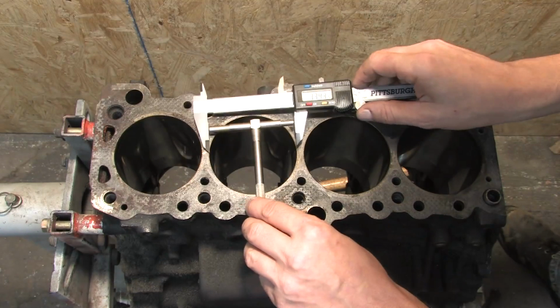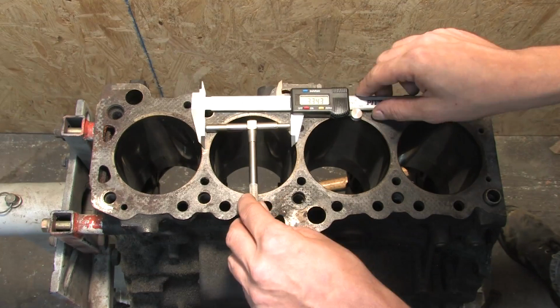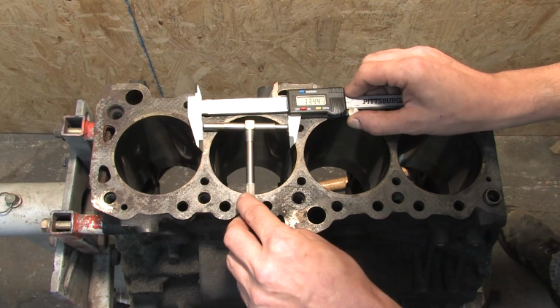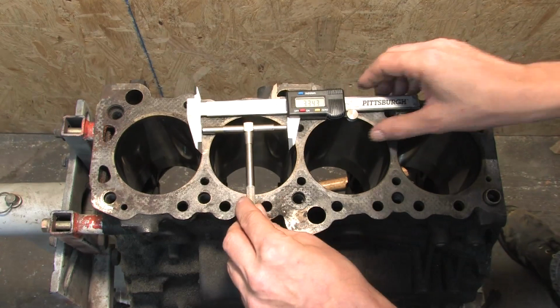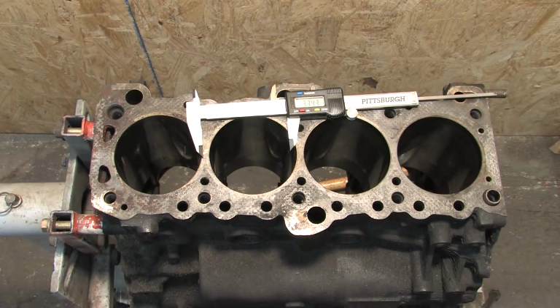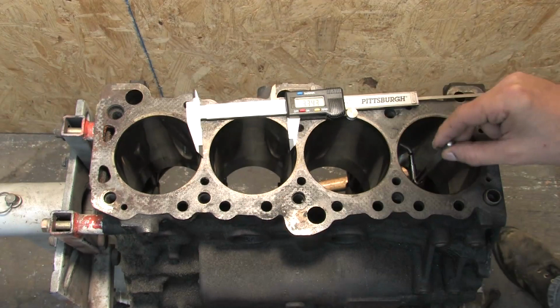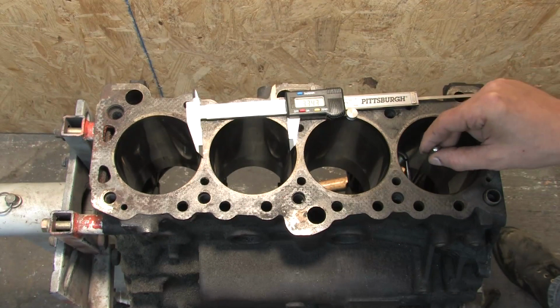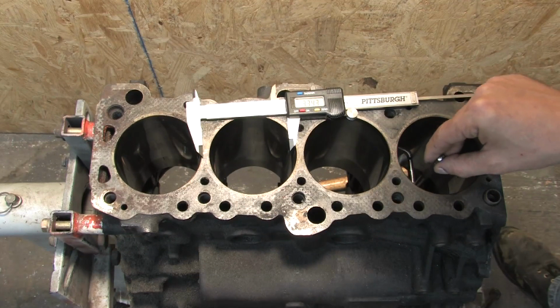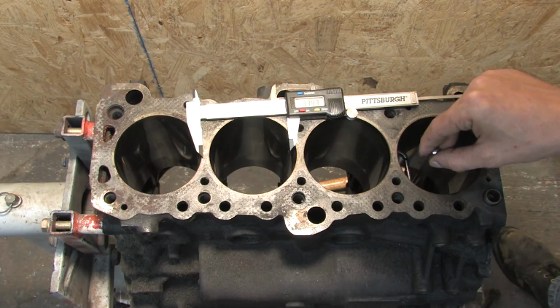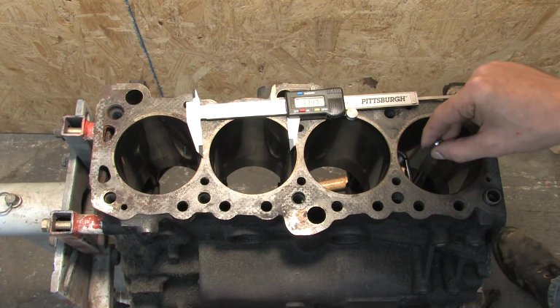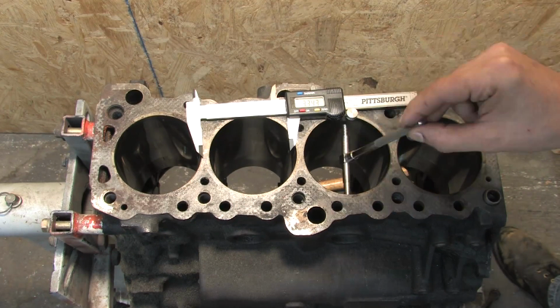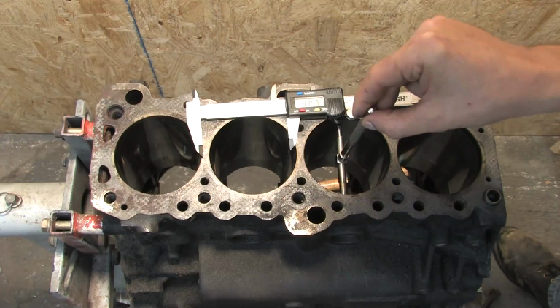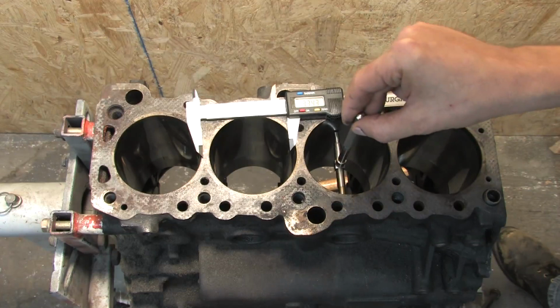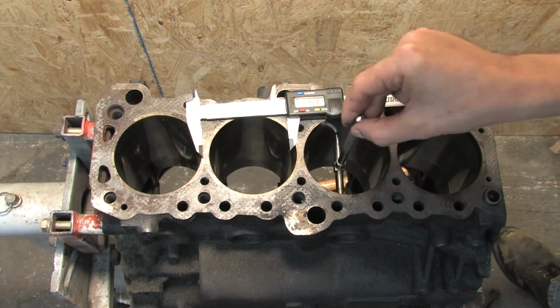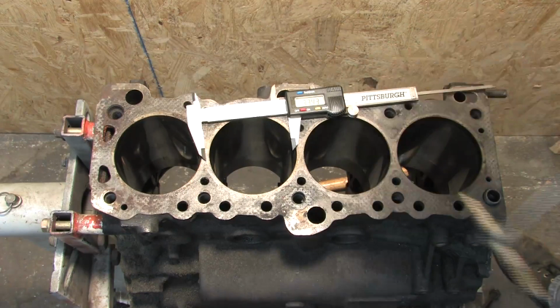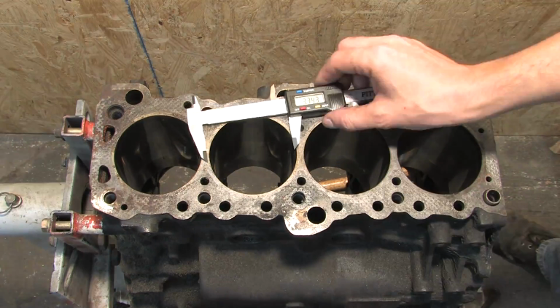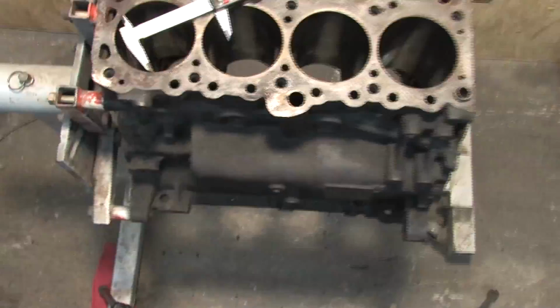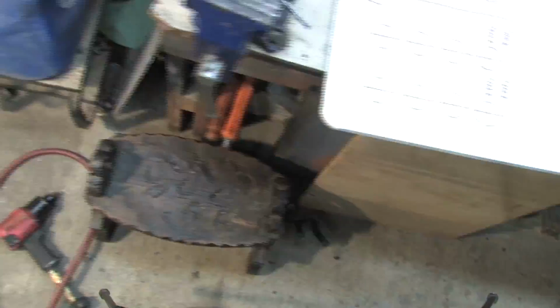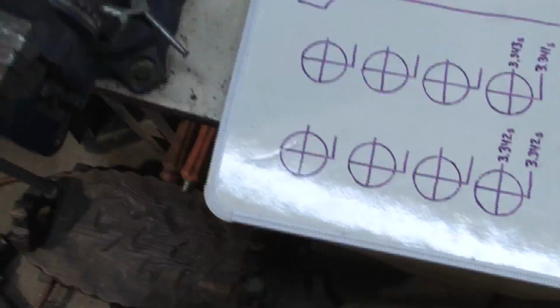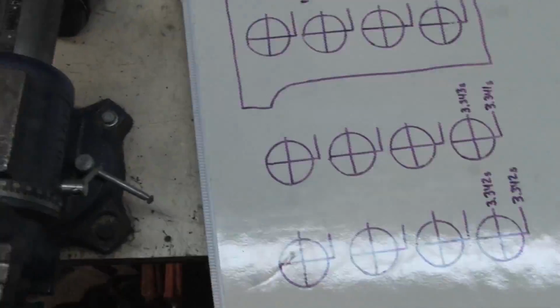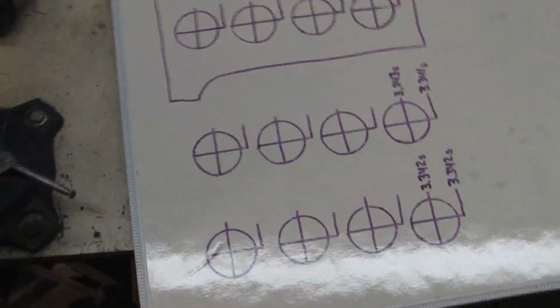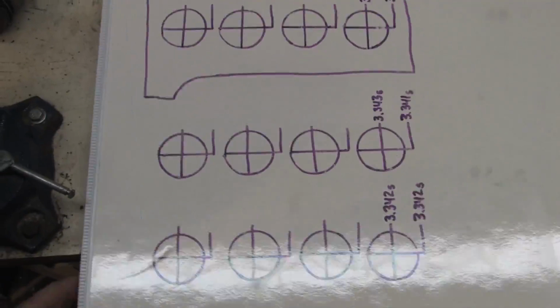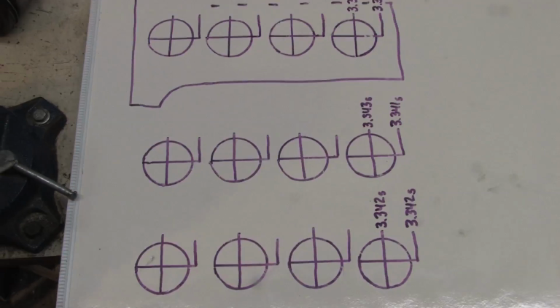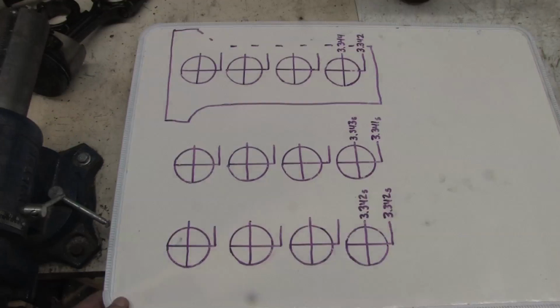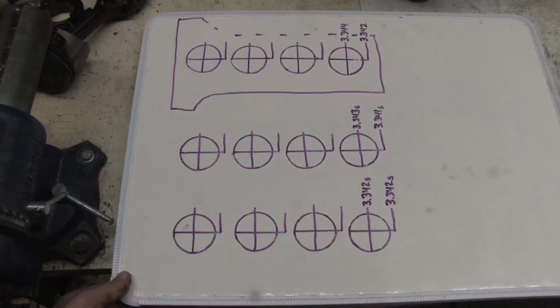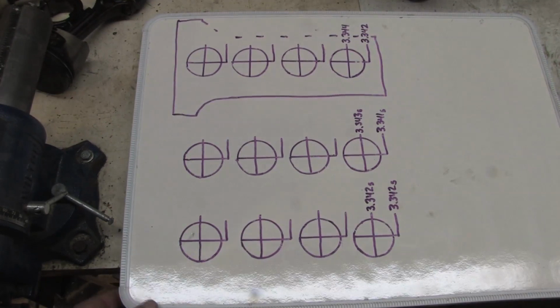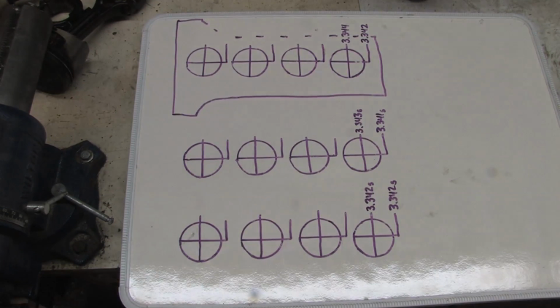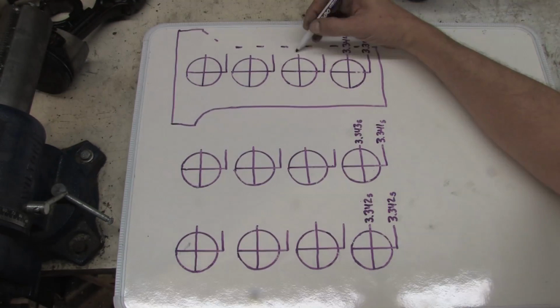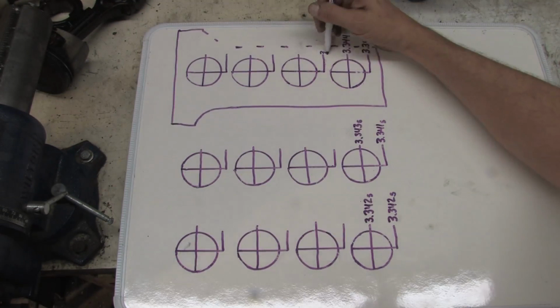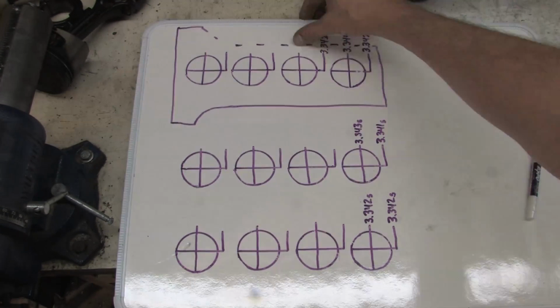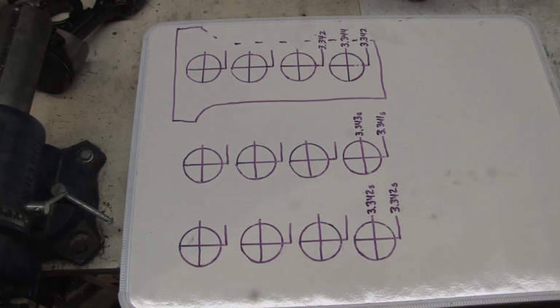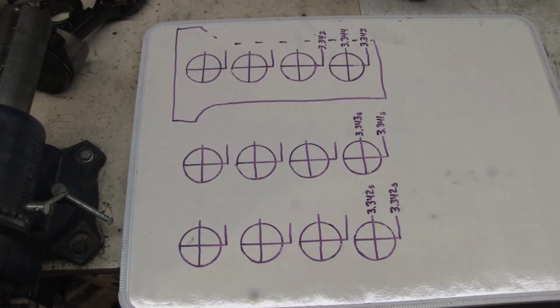The deepest measurement of each bore should be about half an inch up from the stroke. You can see where the rings have polished the cylinder walls smooth, so it's easy to find. You want the measurement to be just above where the compression ring lands. Fill out your measurements at each depth as you move along.